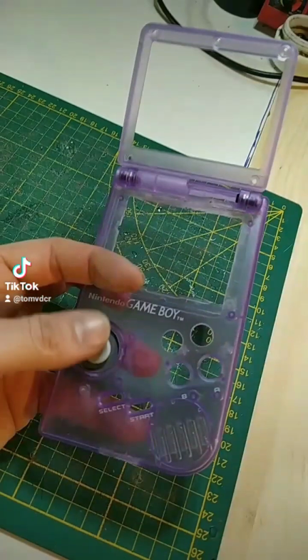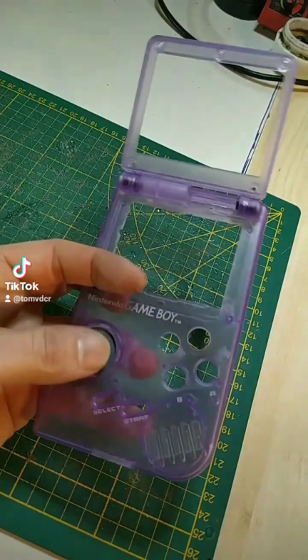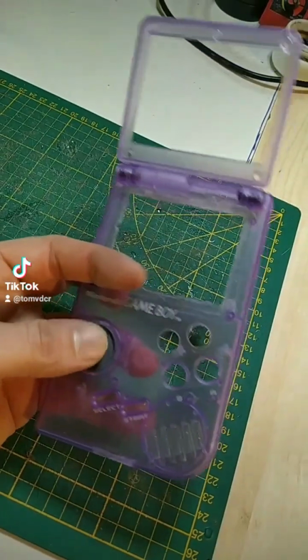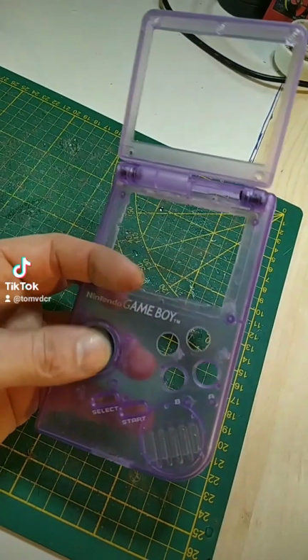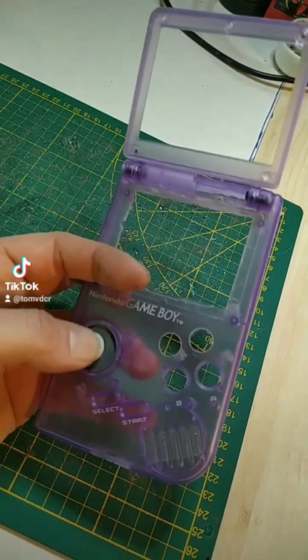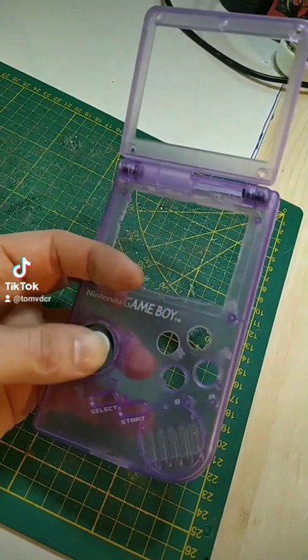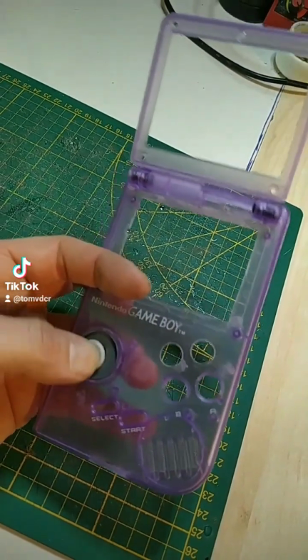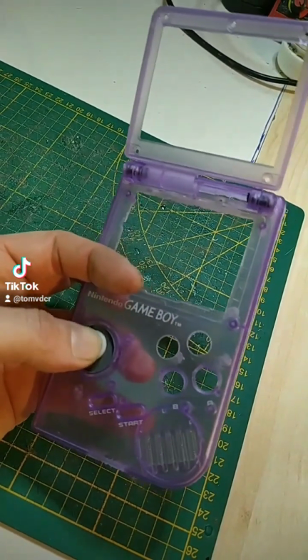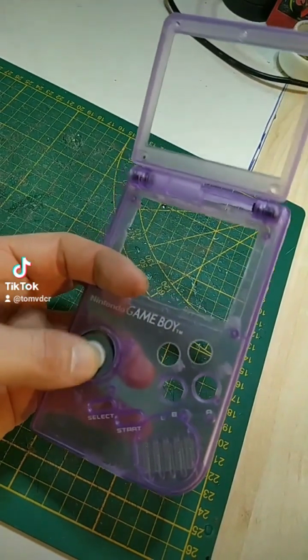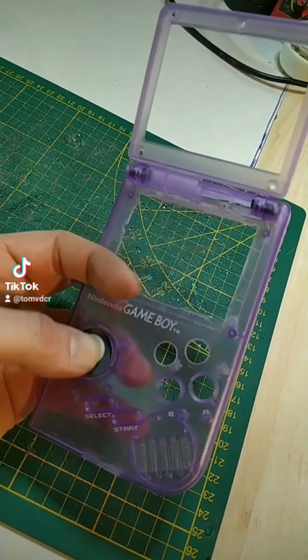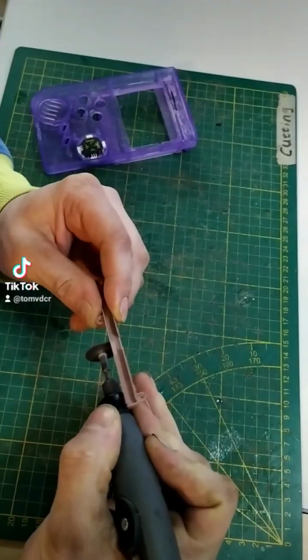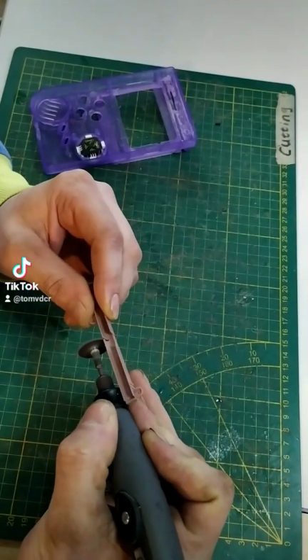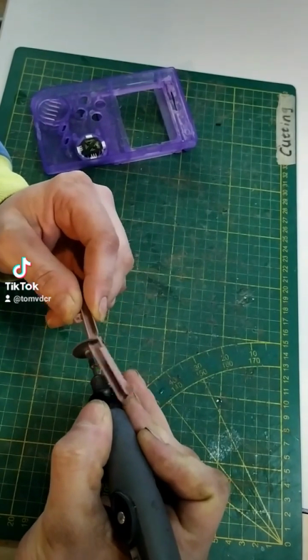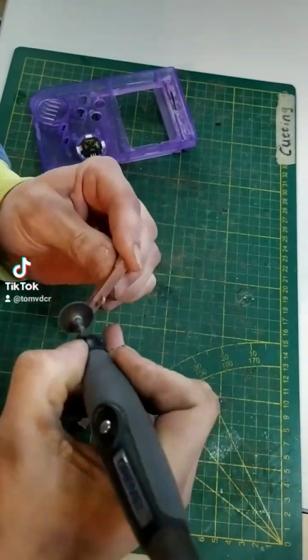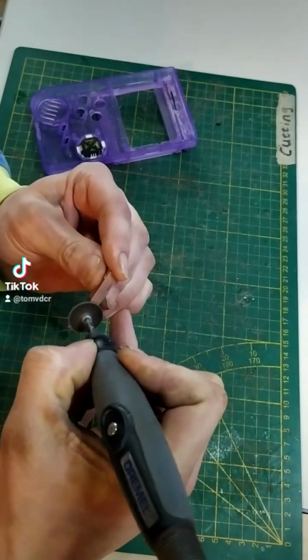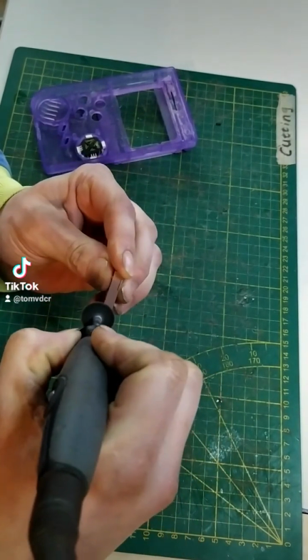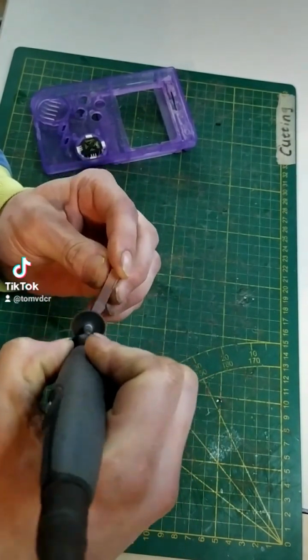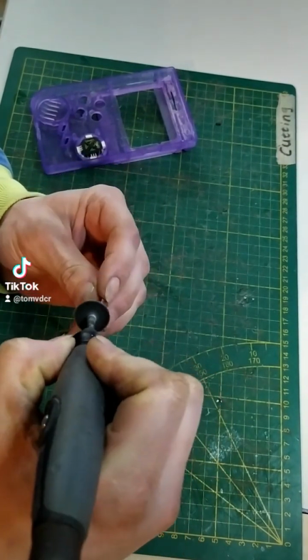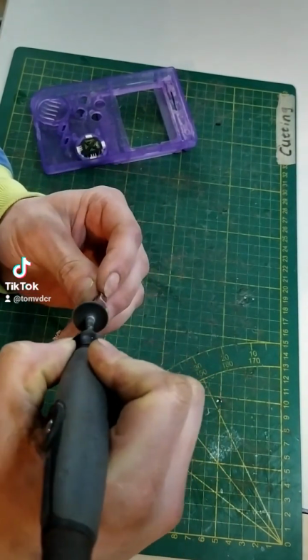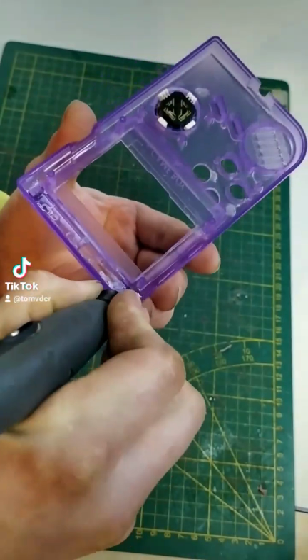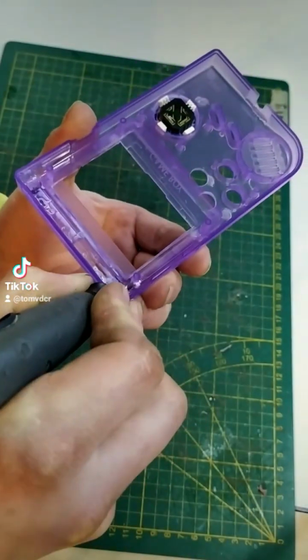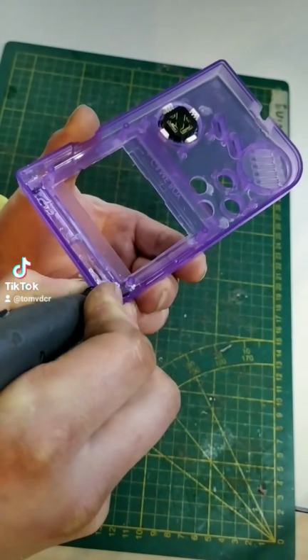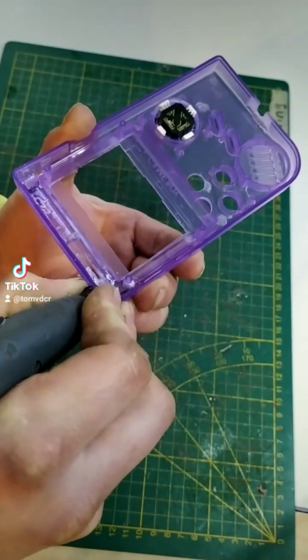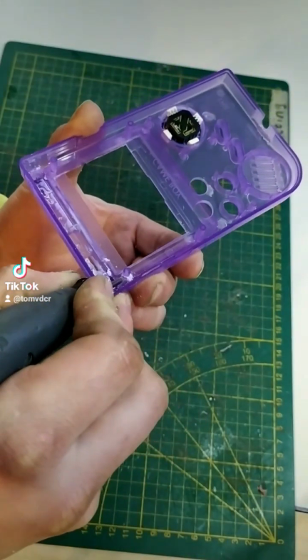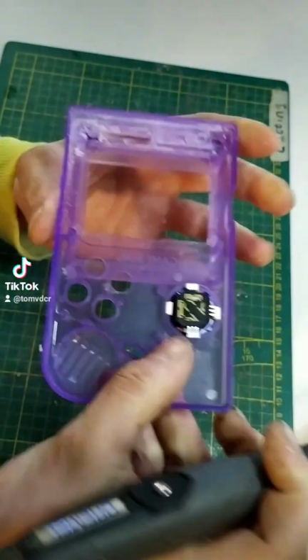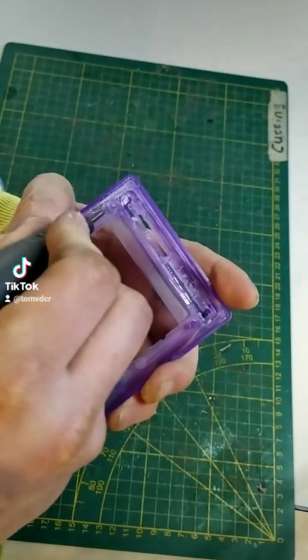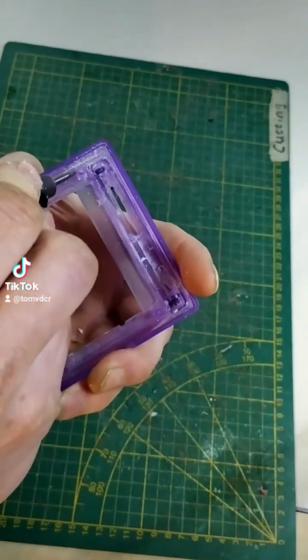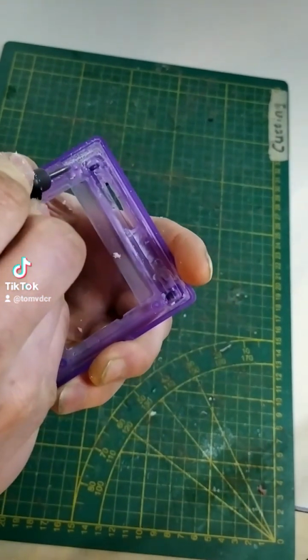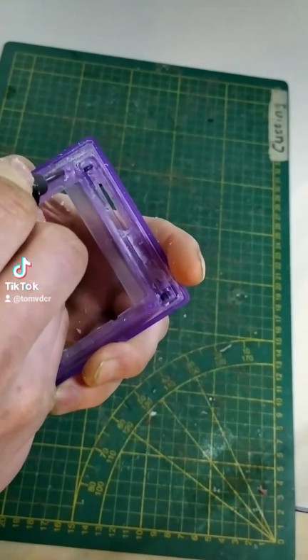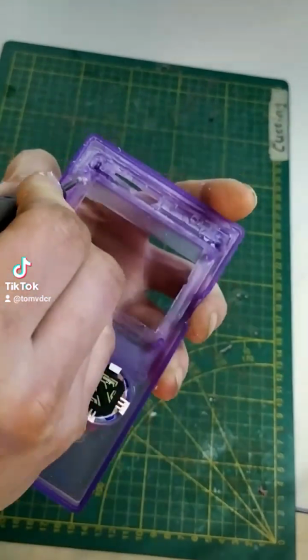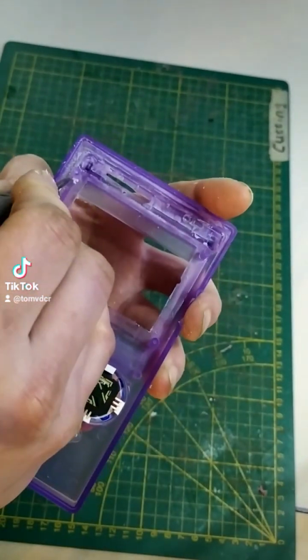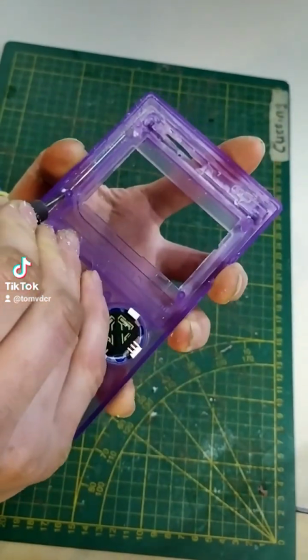The client wanted a slider pad instead of a D-pad. I am reusing the stylus holder of a DS shell to make it fit inside the Game Boy shell, so you don't lose that stylus constantly.